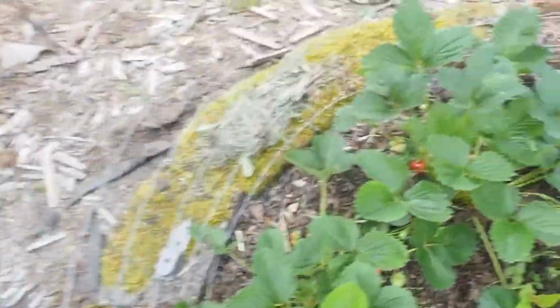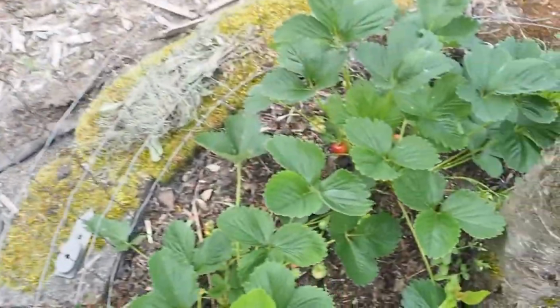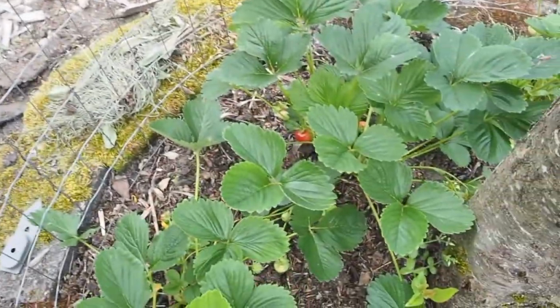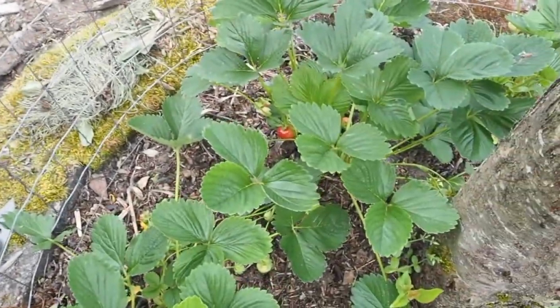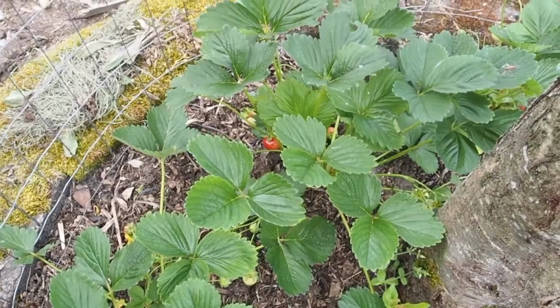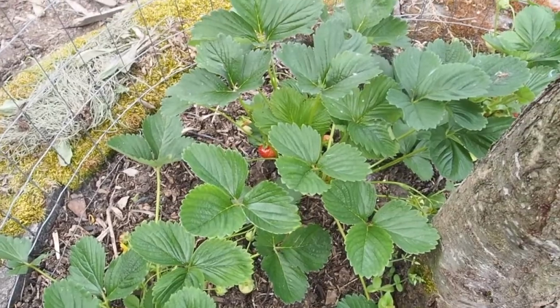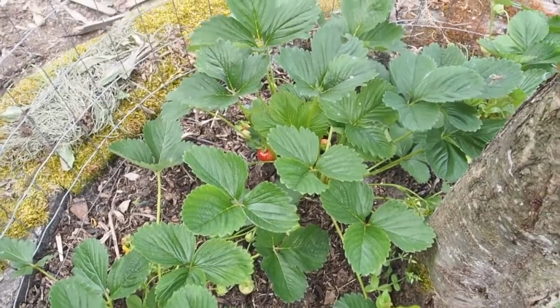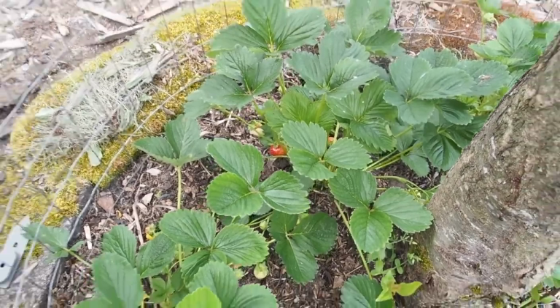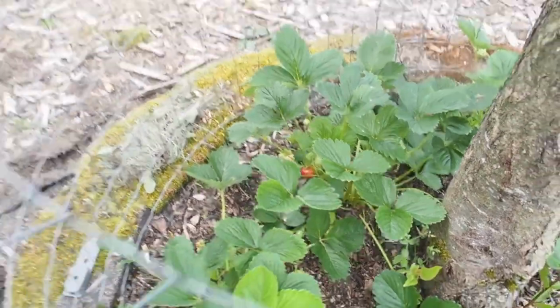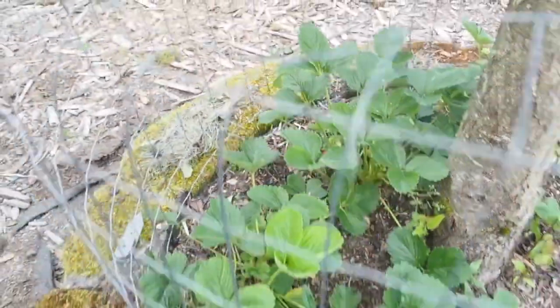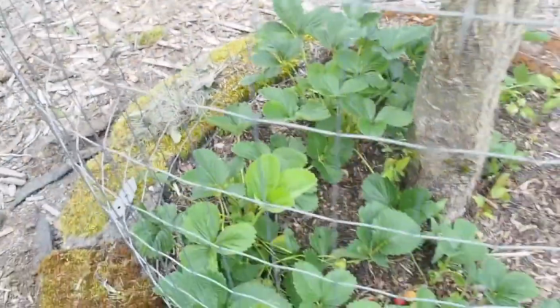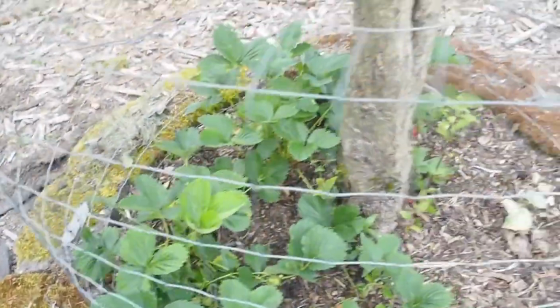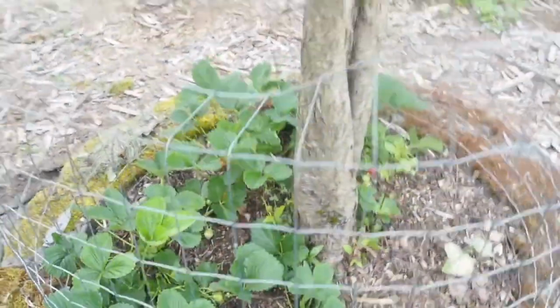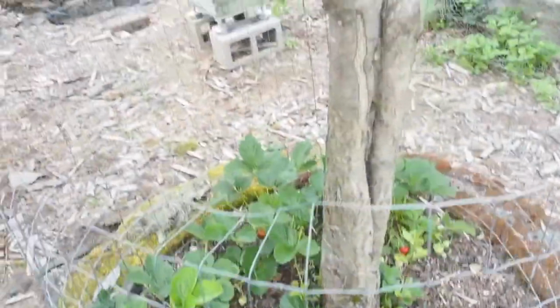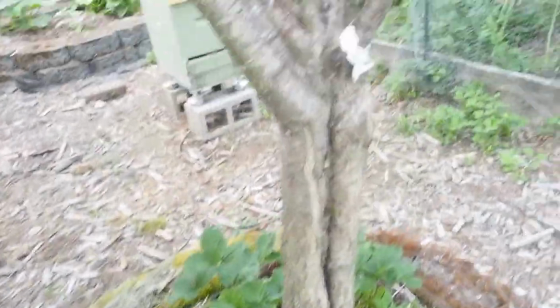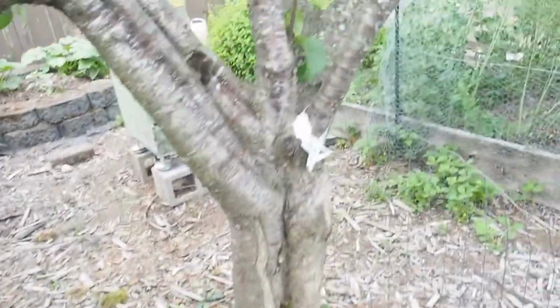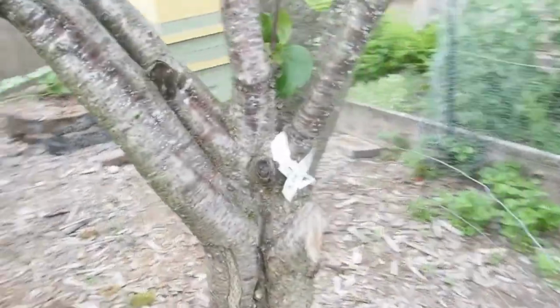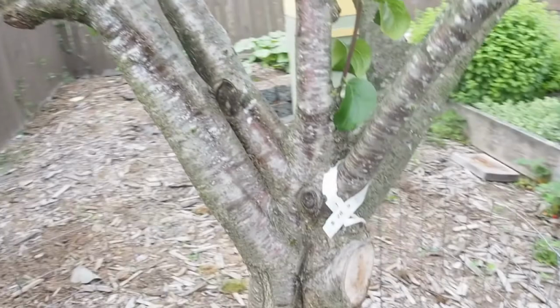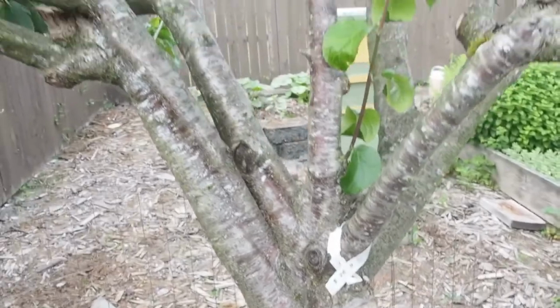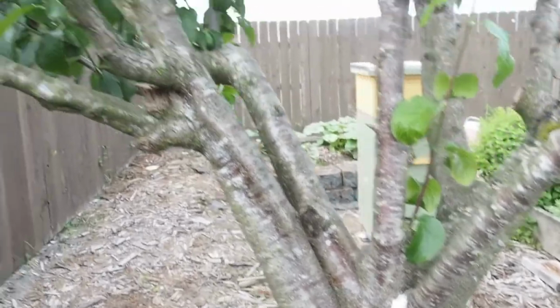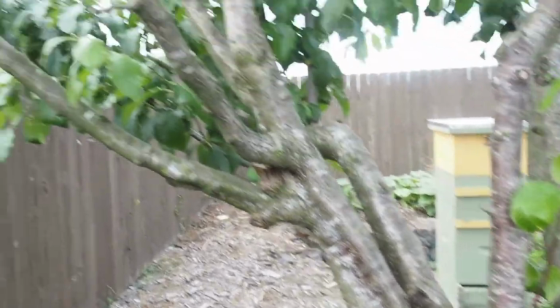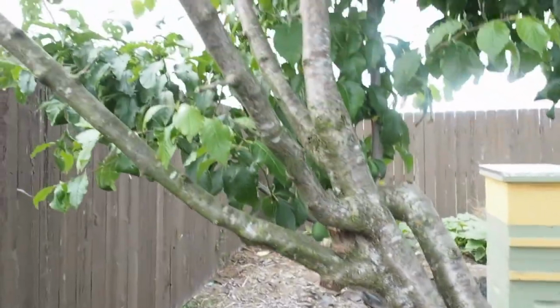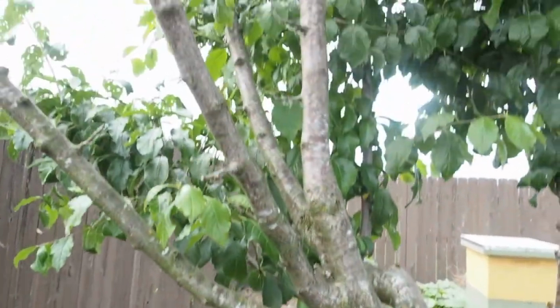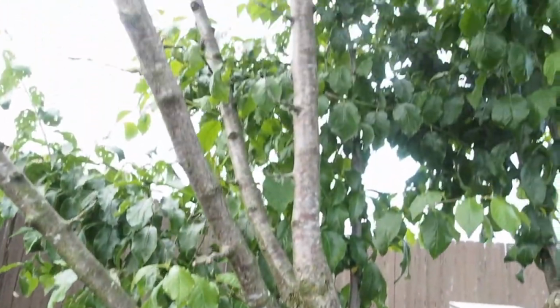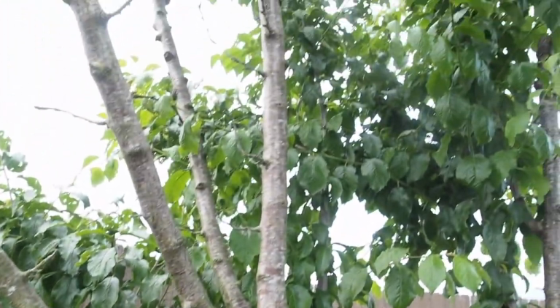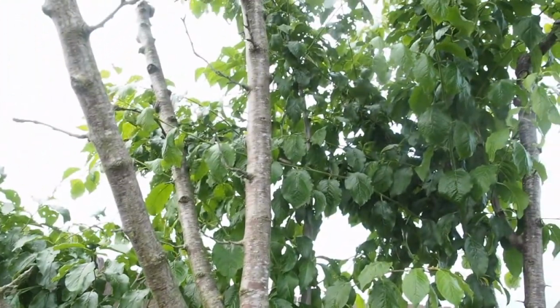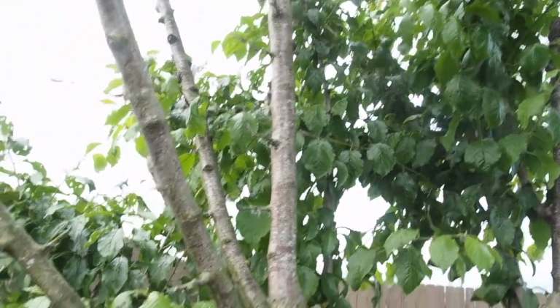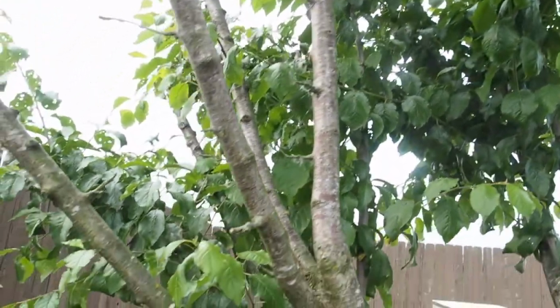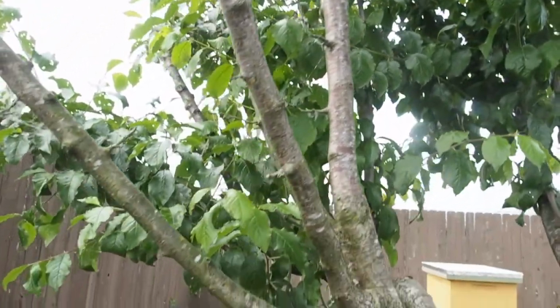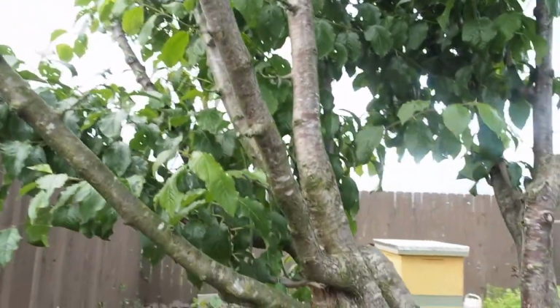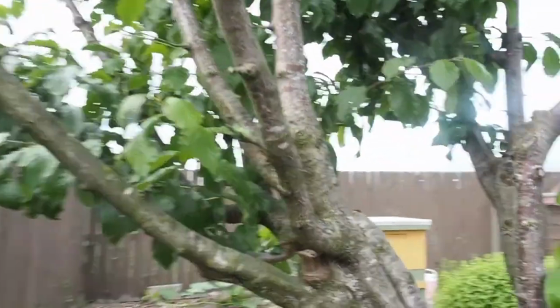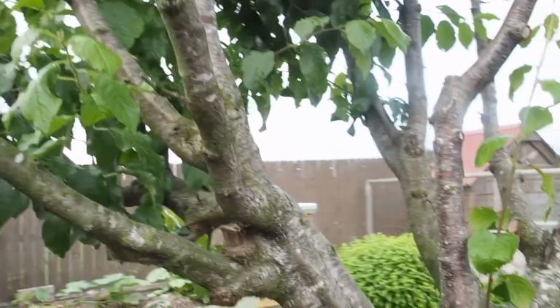I think I did harvest some last year. This is under a plum tree — it's a Brooks plum — and it hasn't been very productive the last few years, so I'm not sure what's going on with that one.